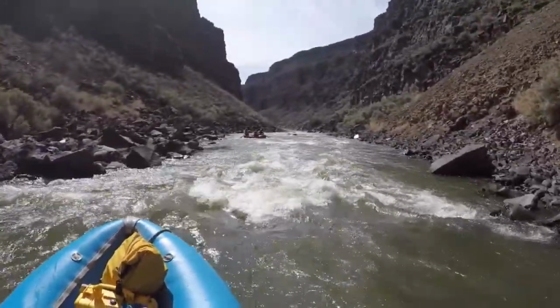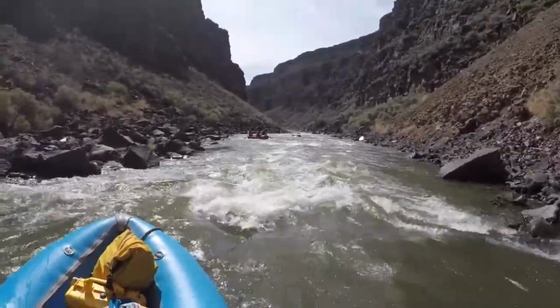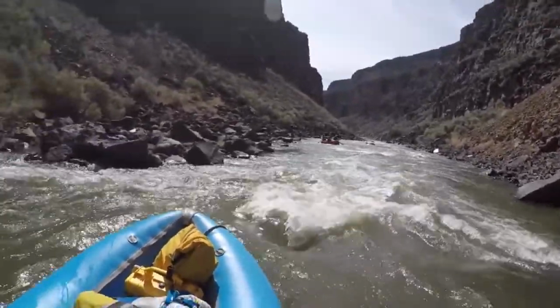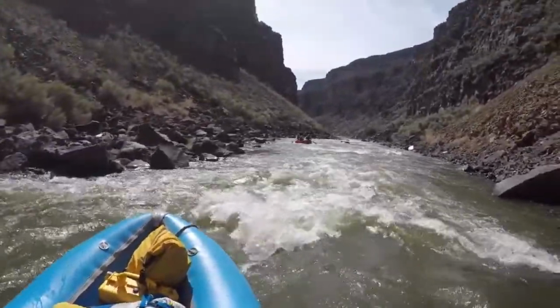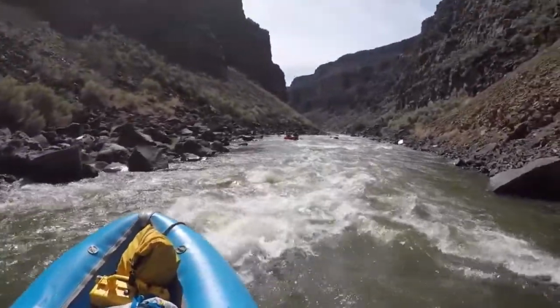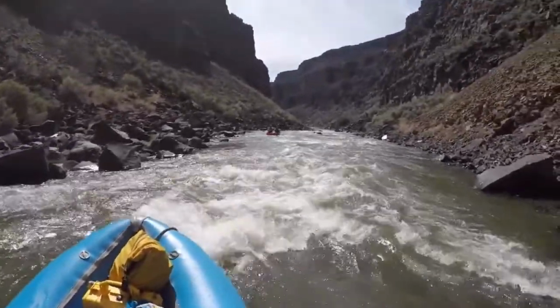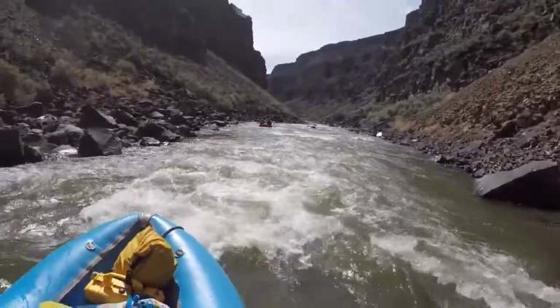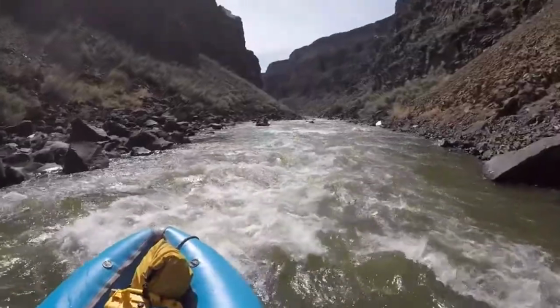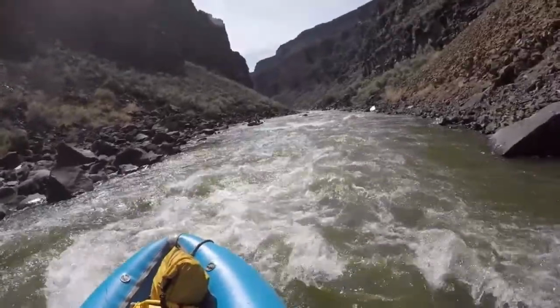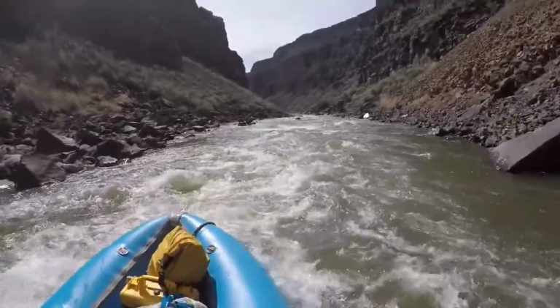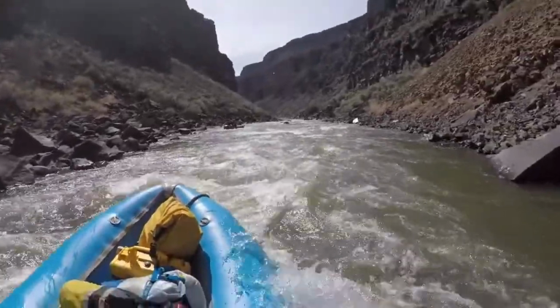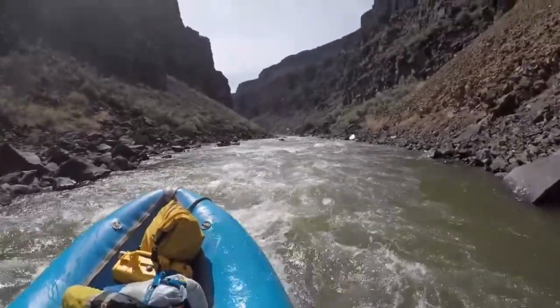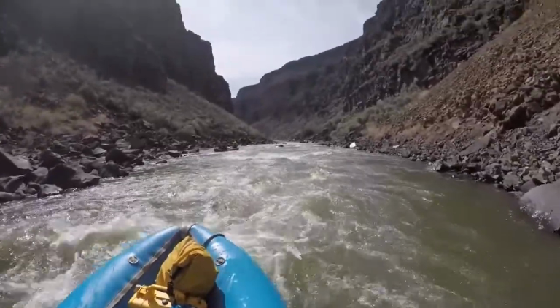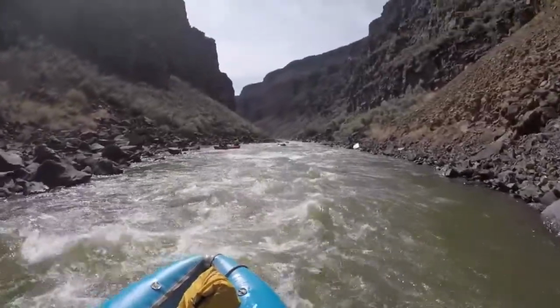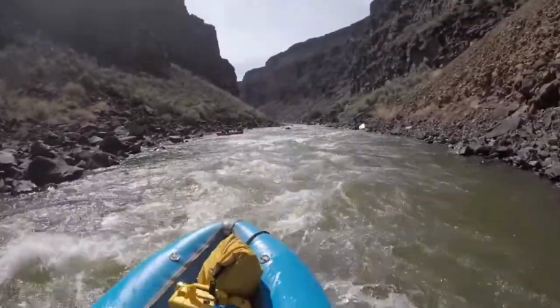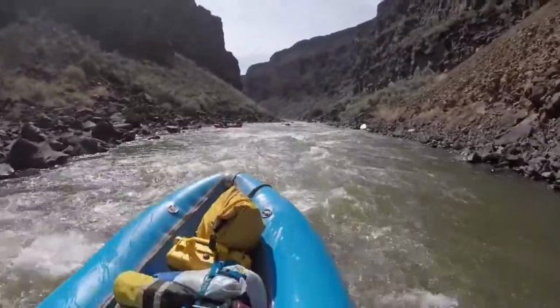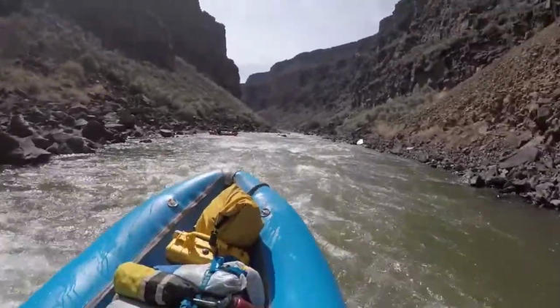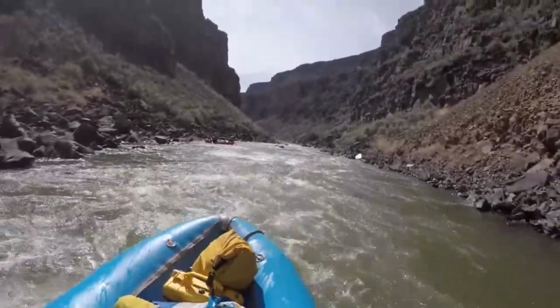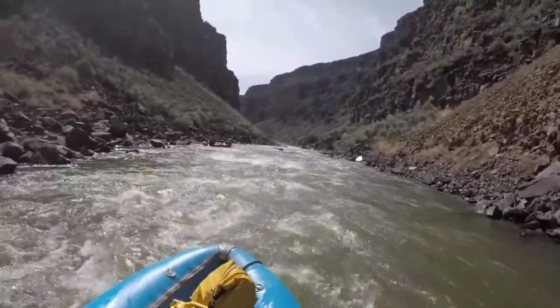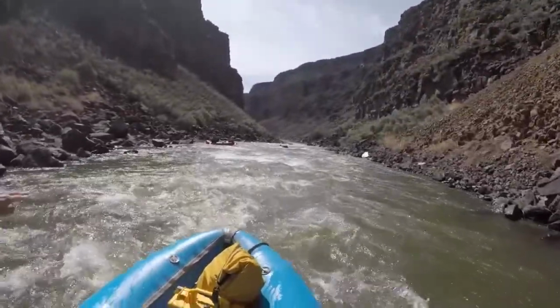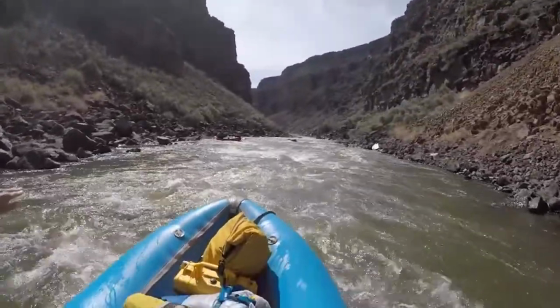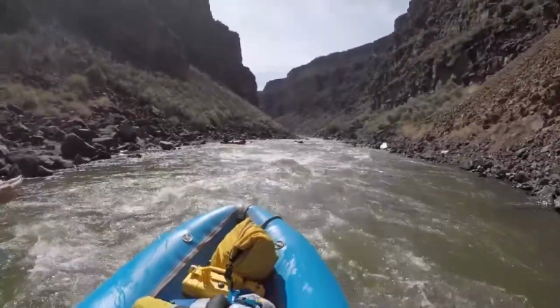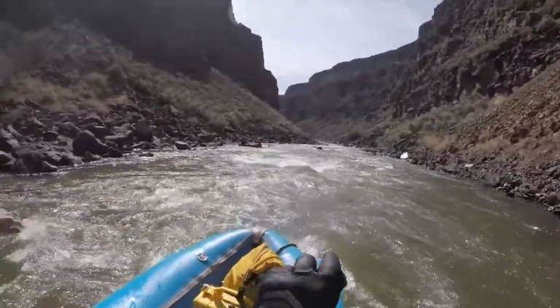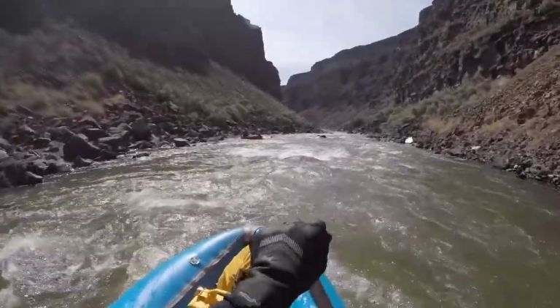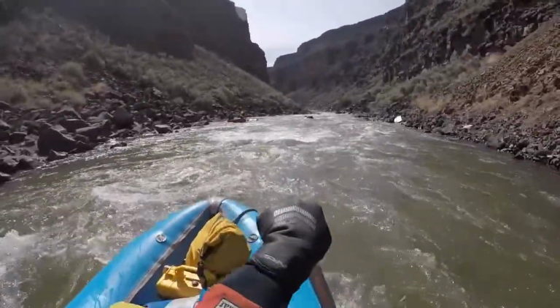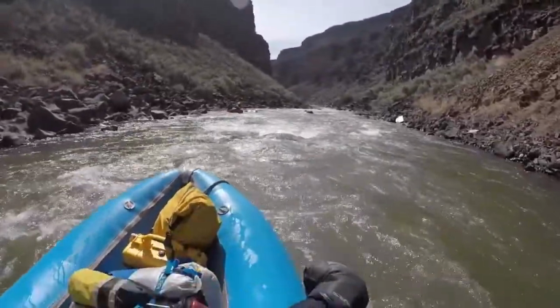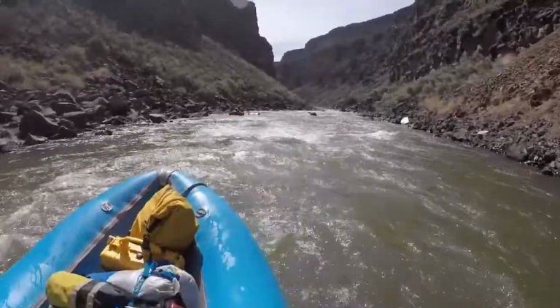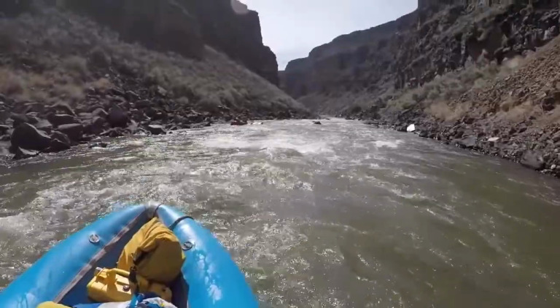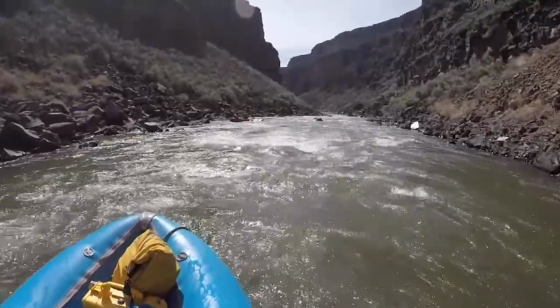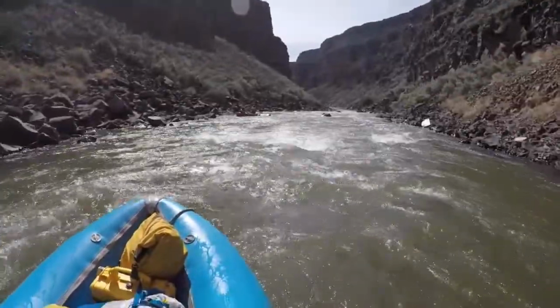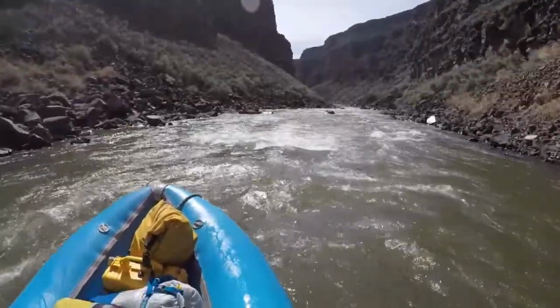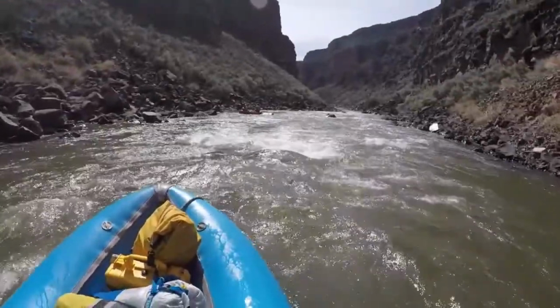Do you want to go right or left? I'm on the very left right here so I can stop. Sounds good.